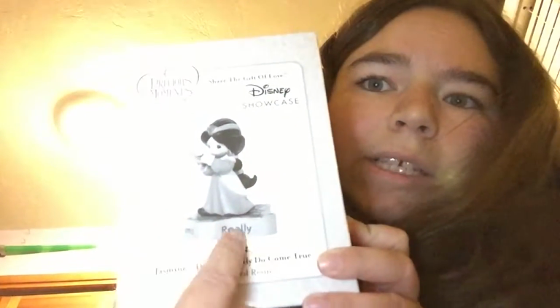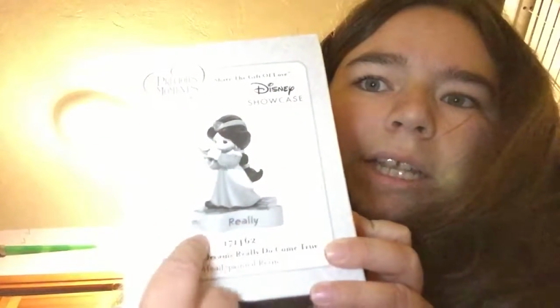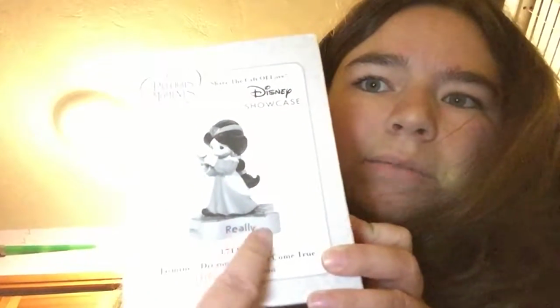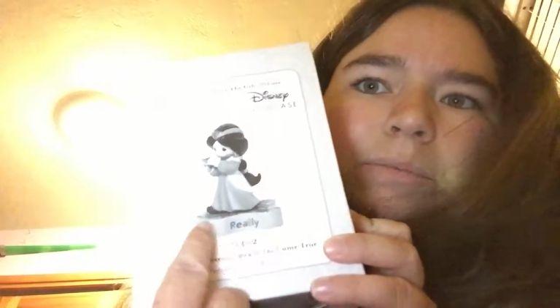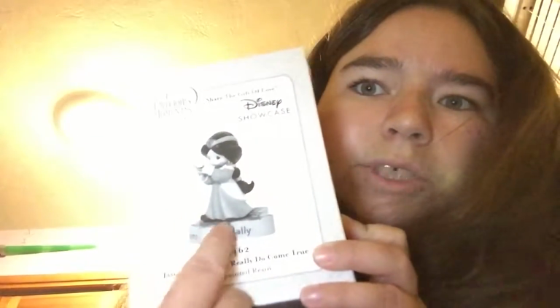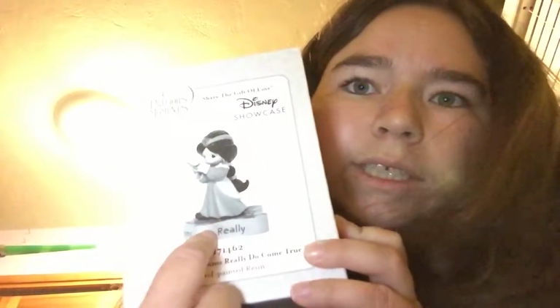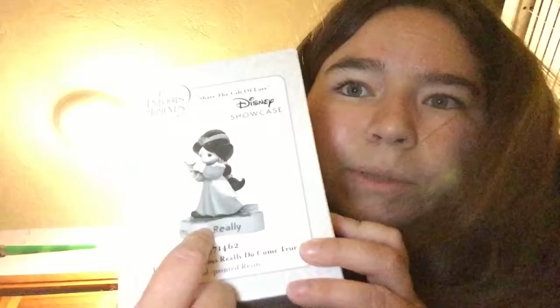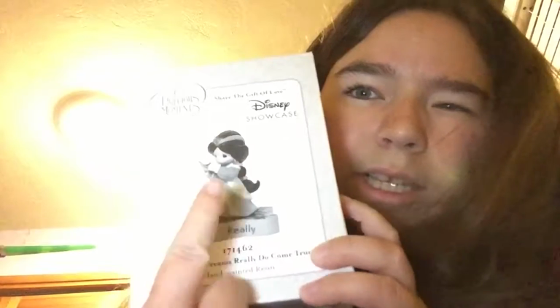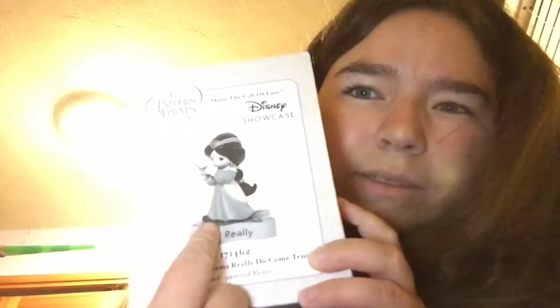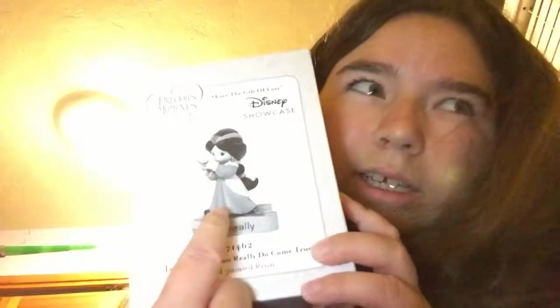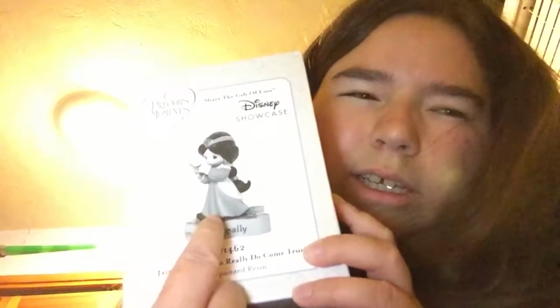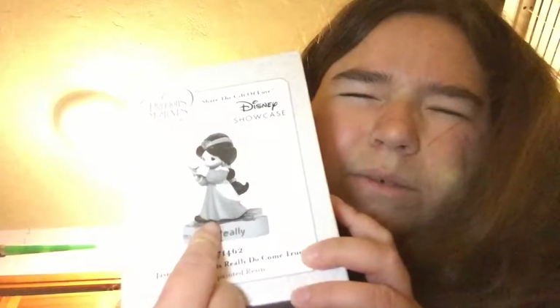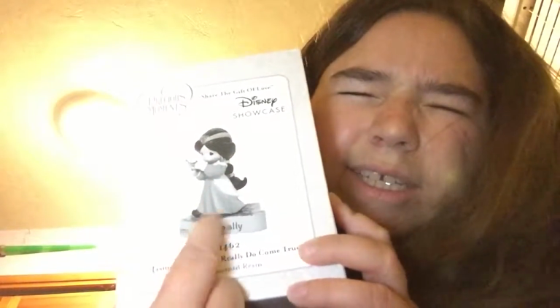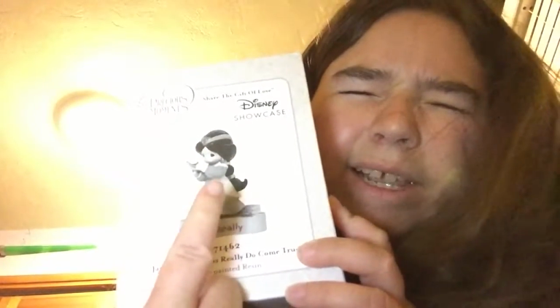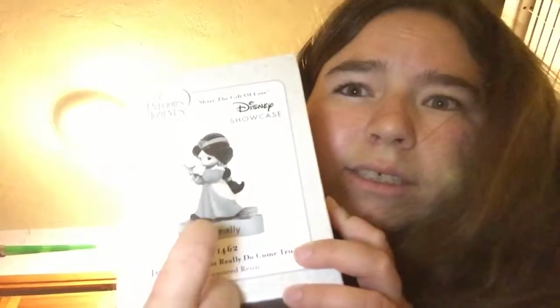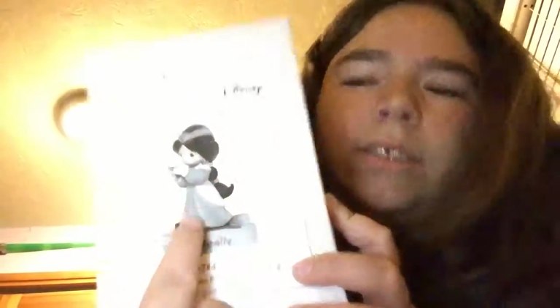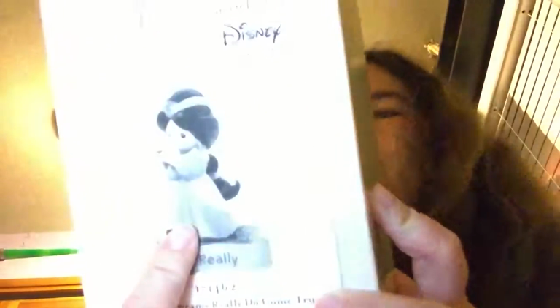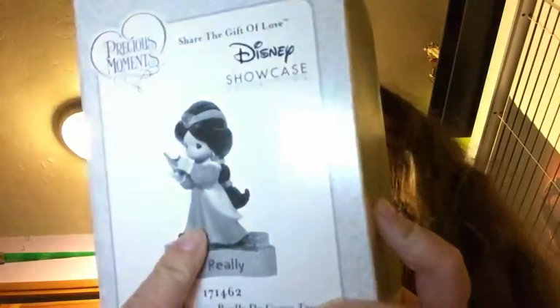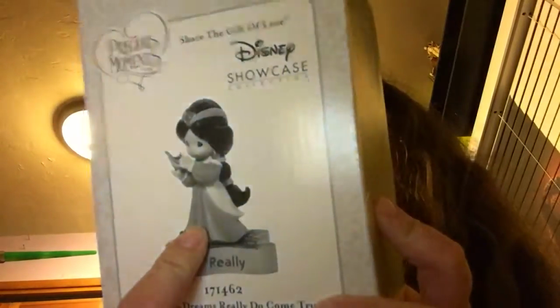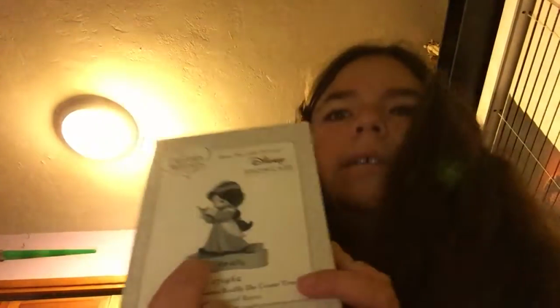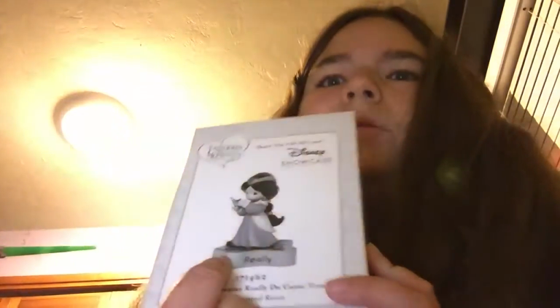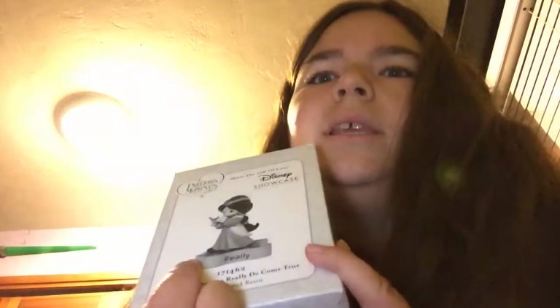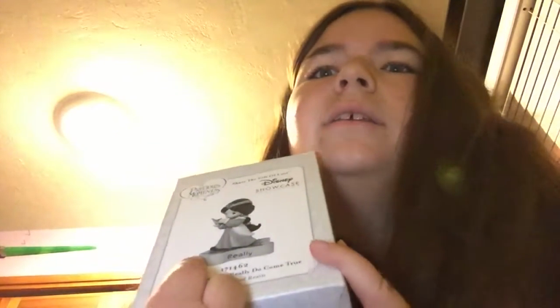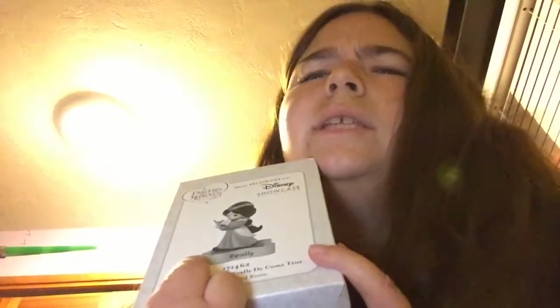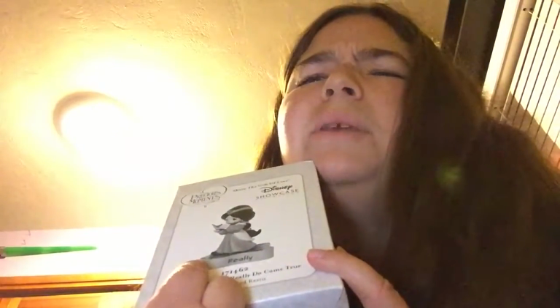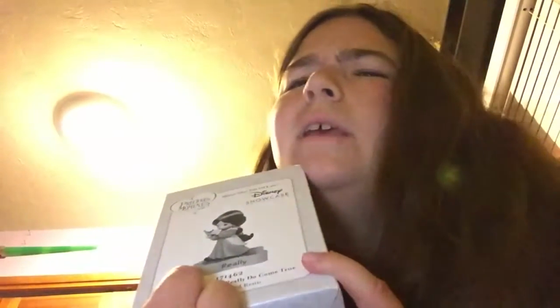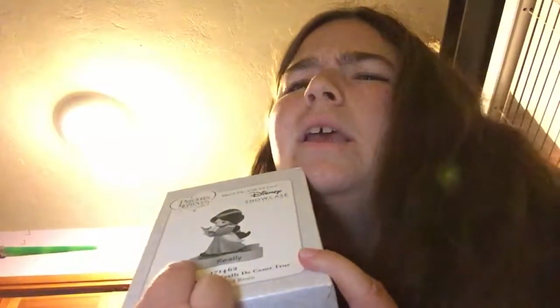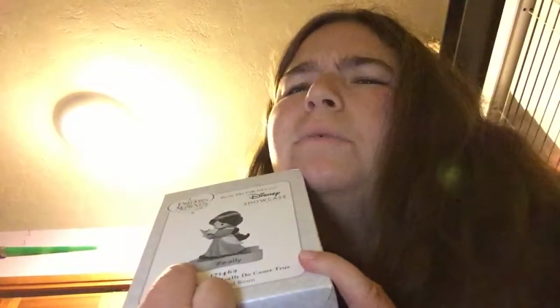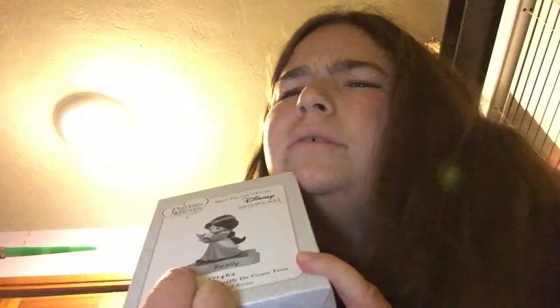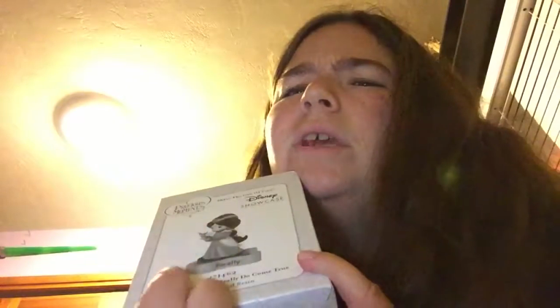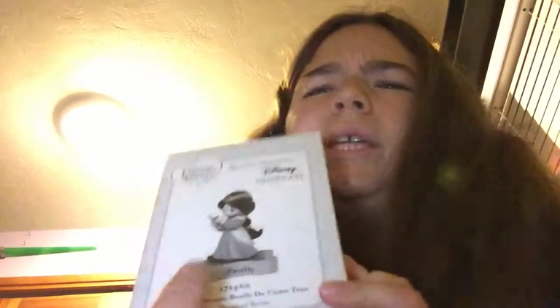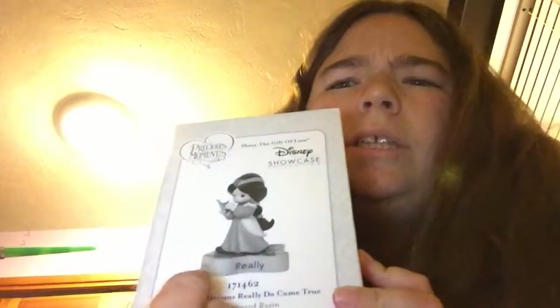And these connect to other princesses — so she connects to Belle and Snow White. I think maybe Tiana and Rapunzel too. I want to get the rest of these.